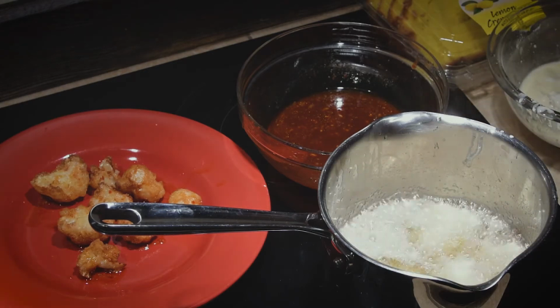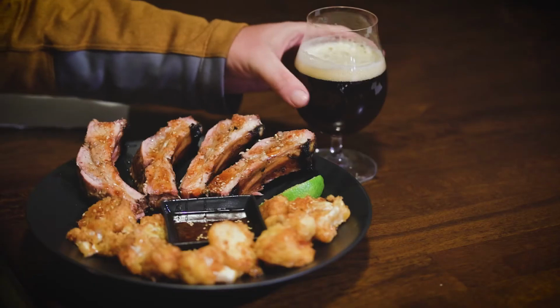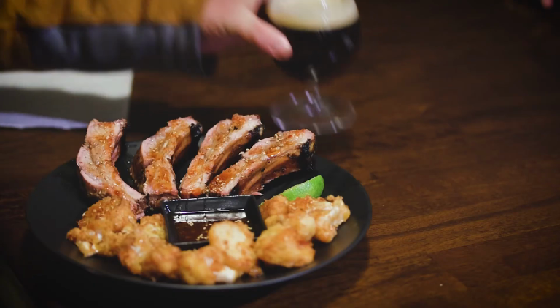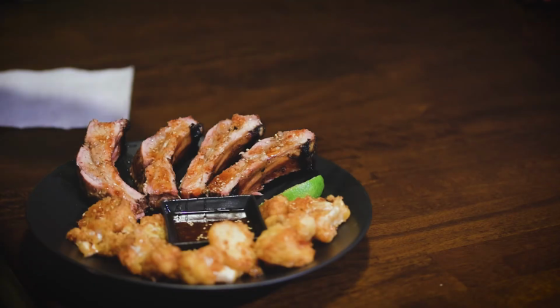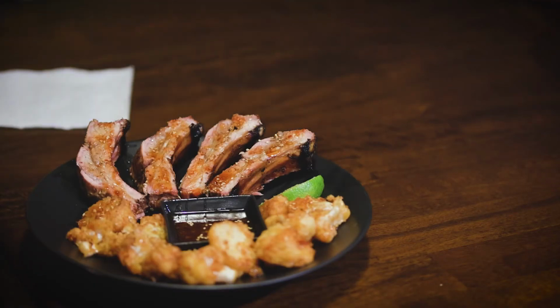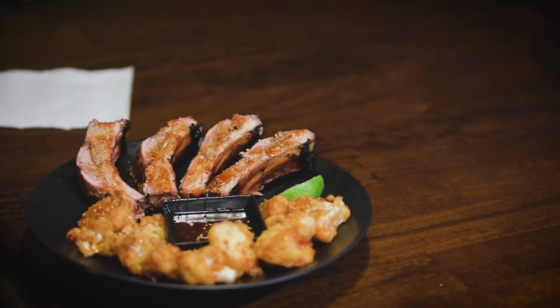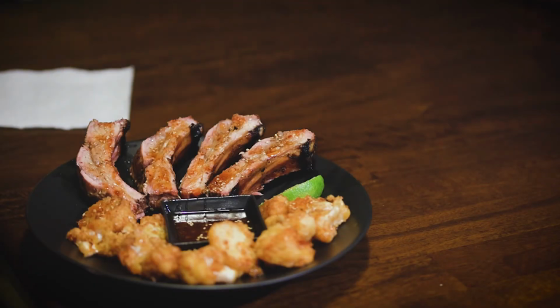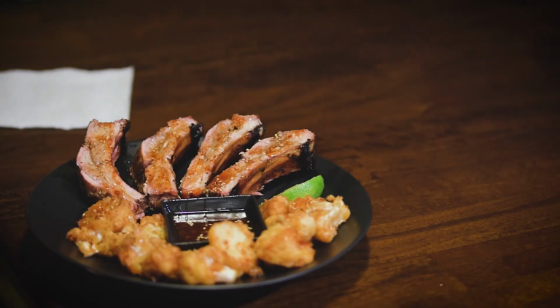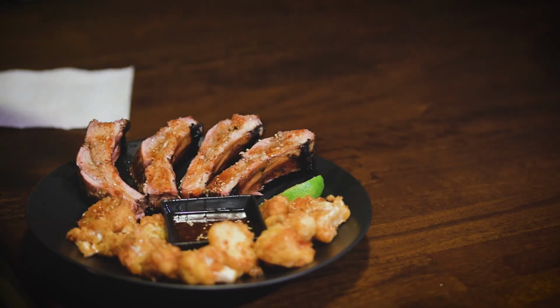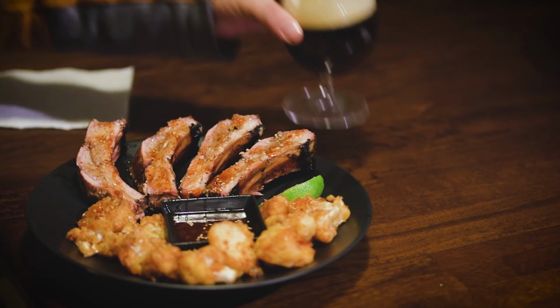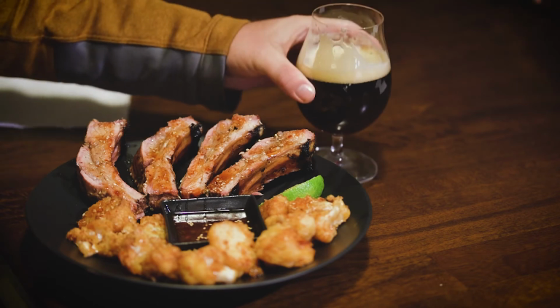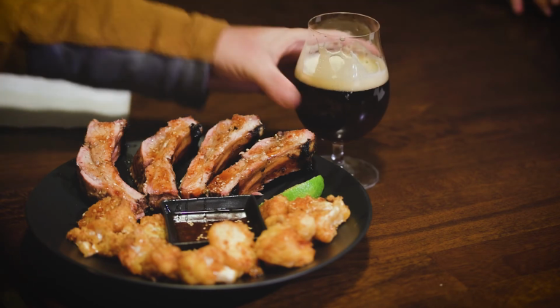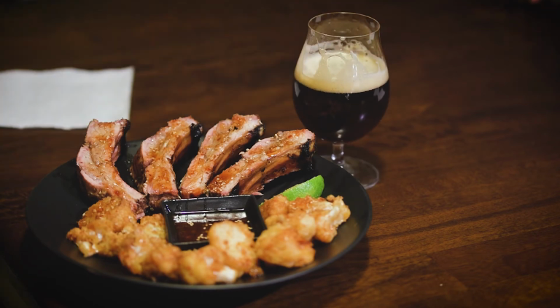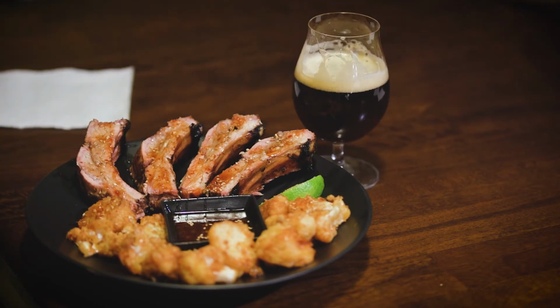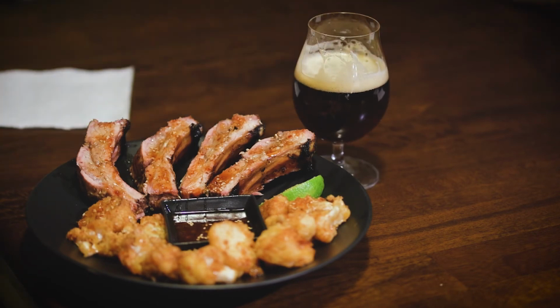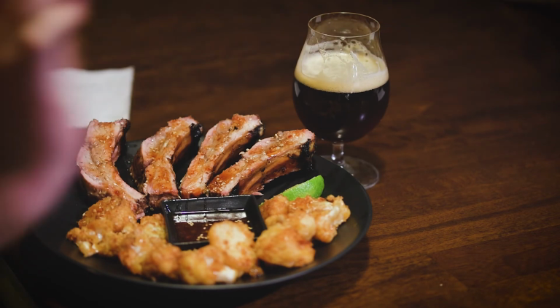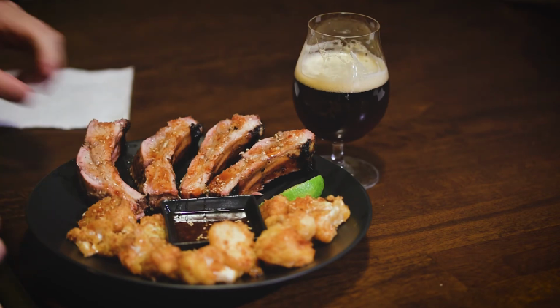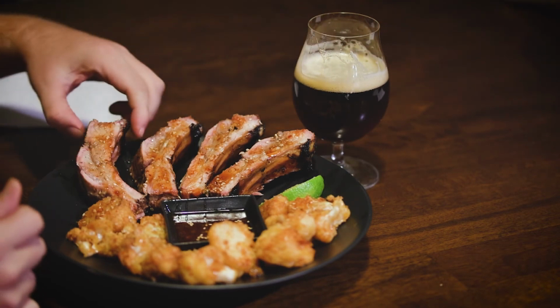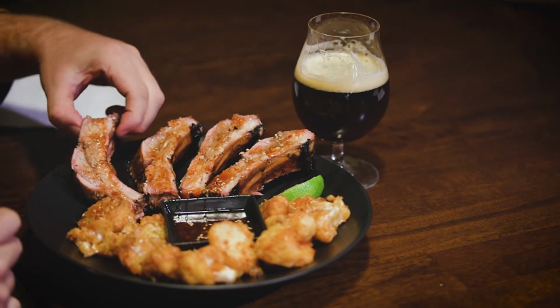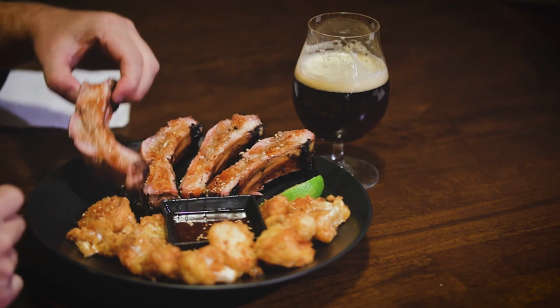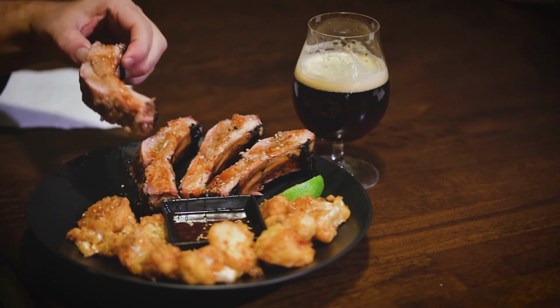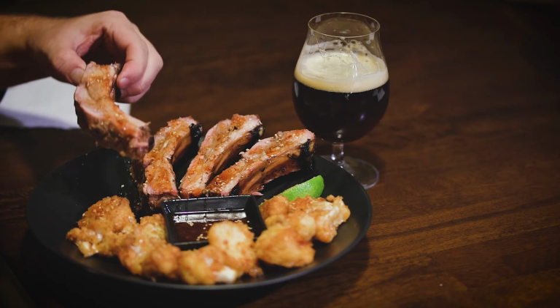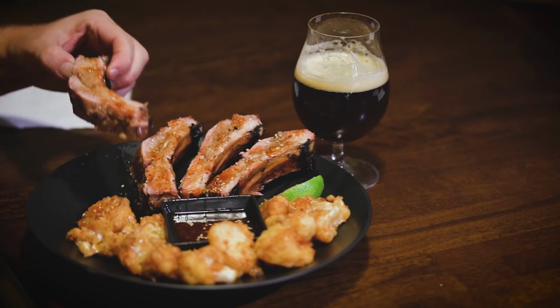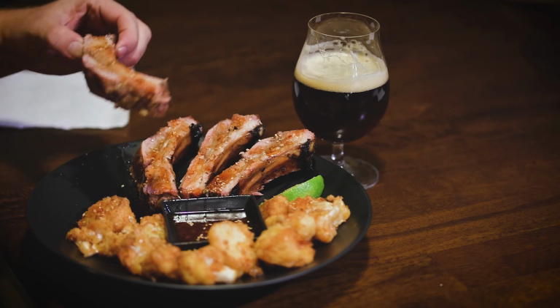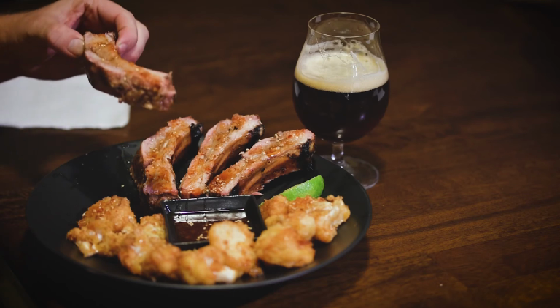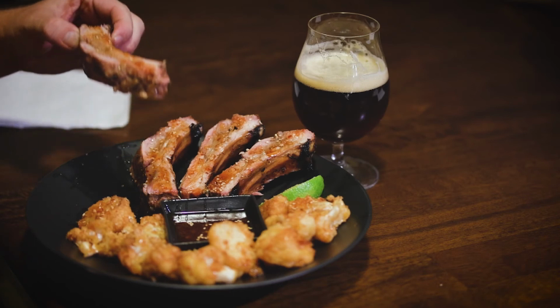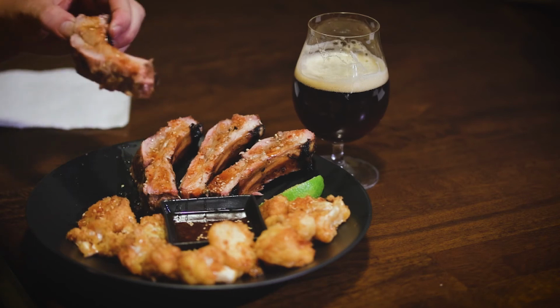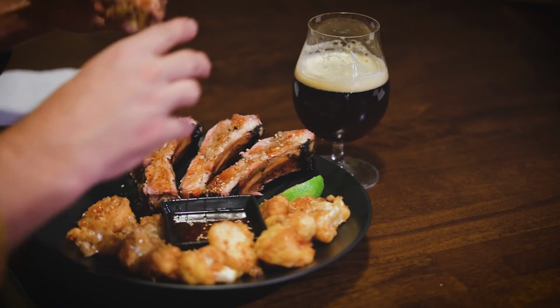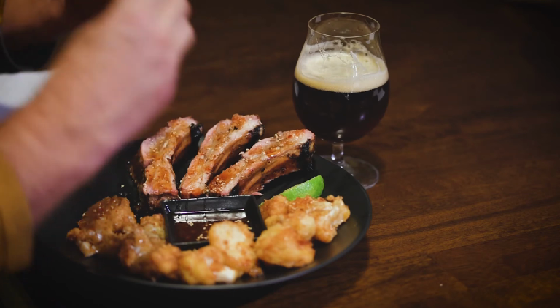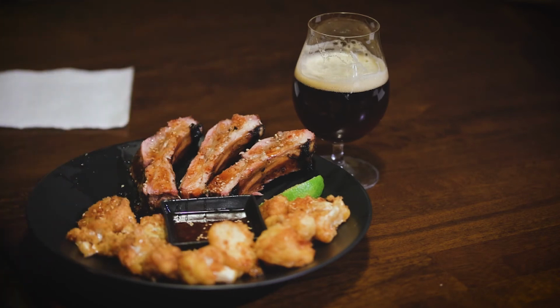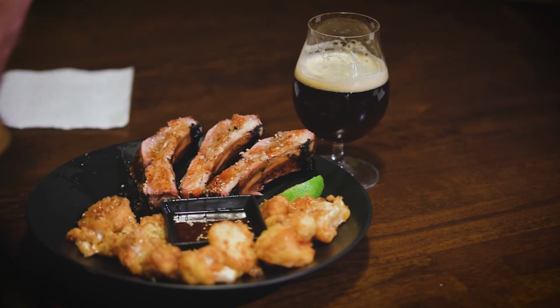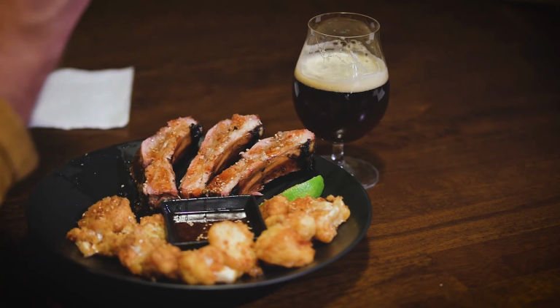And there's the finished product — Korean style baby back ribs with Korean fried cauliflower and a little dipping sauce. I had an Arrogant Bastard ale to go along with my dinner. Hope you like this recipe — let me know in the comments if you enjoyed it.